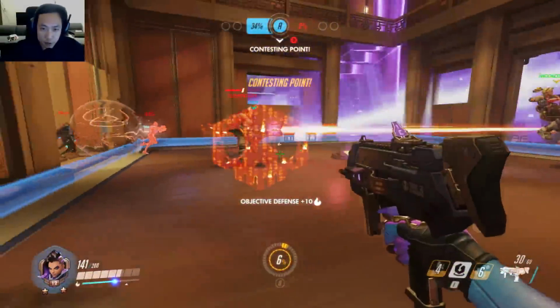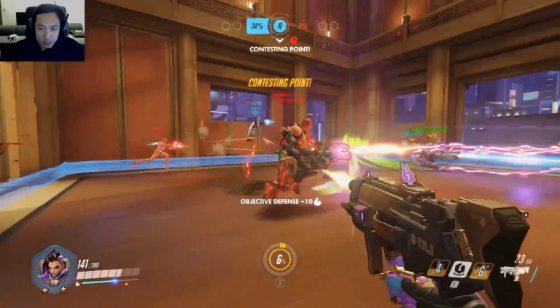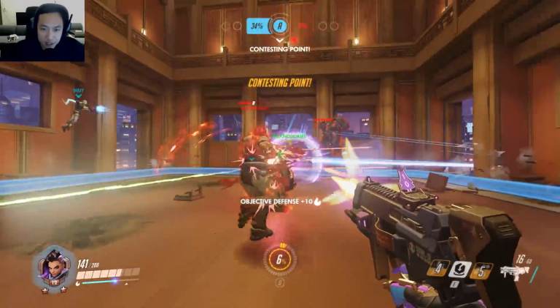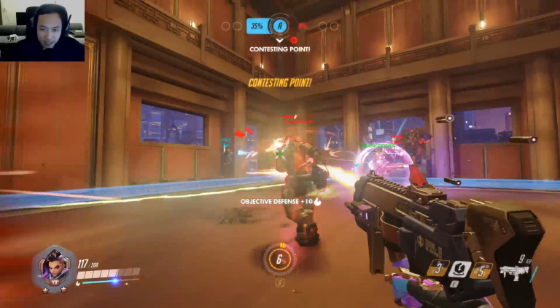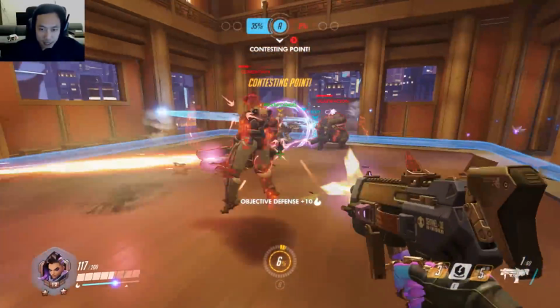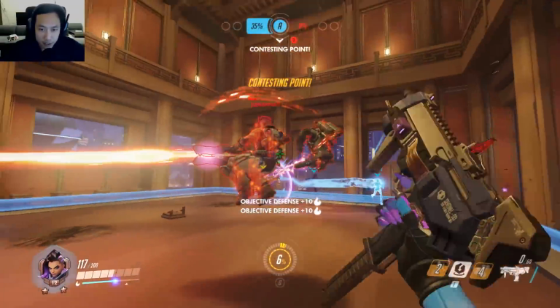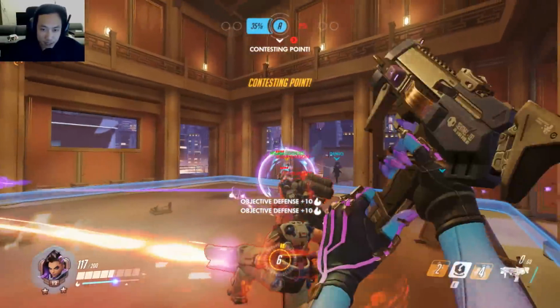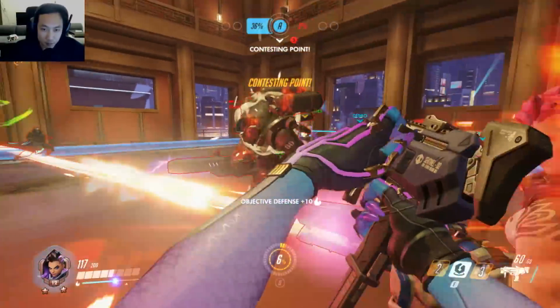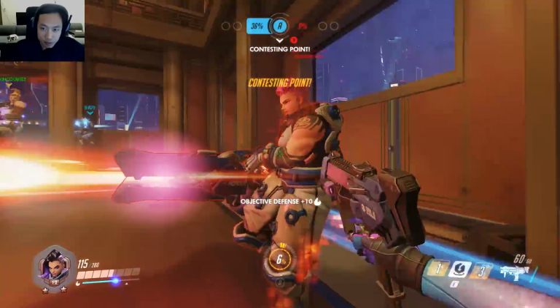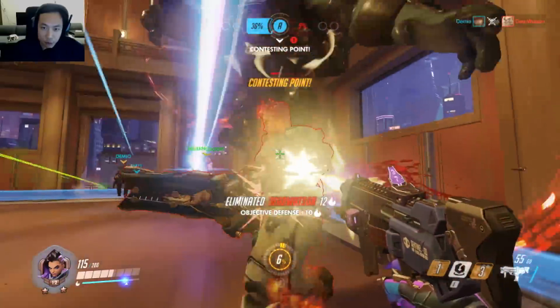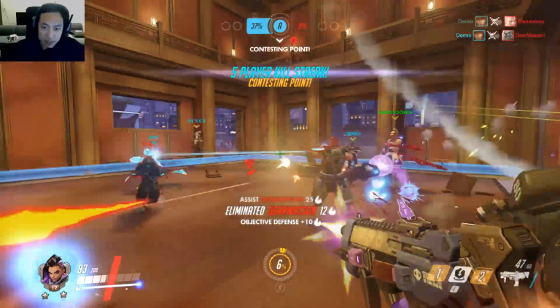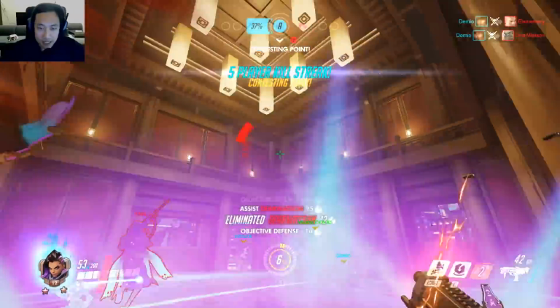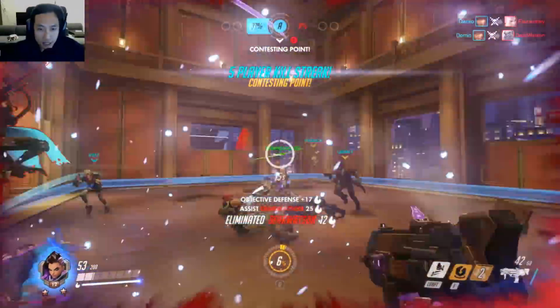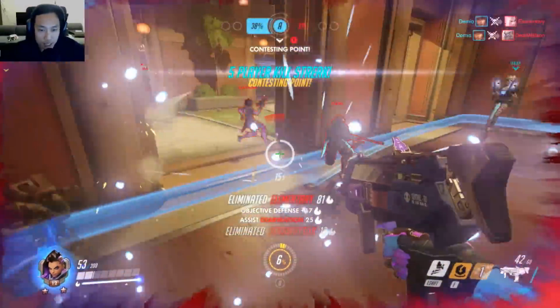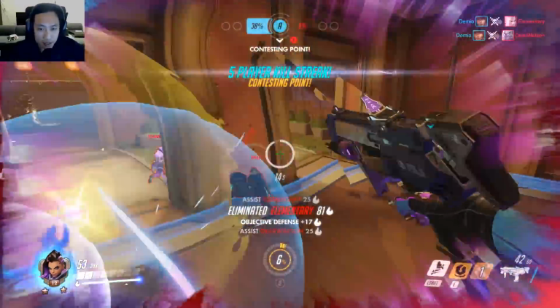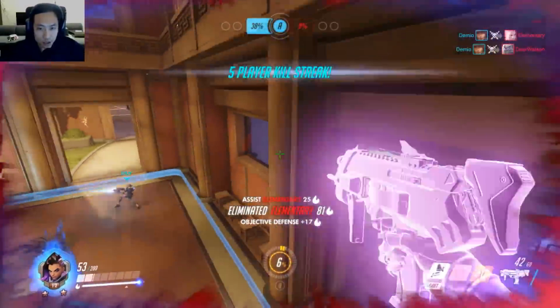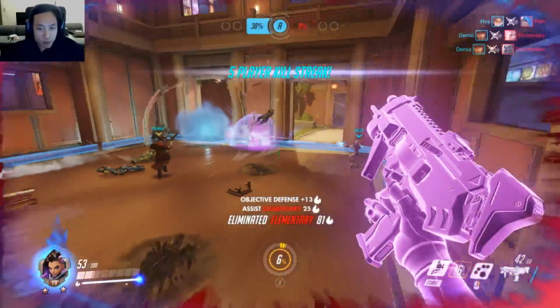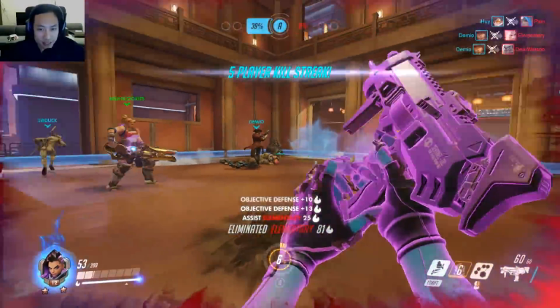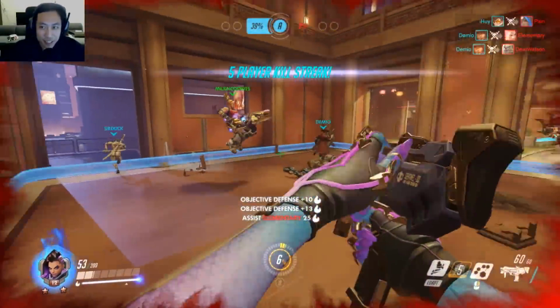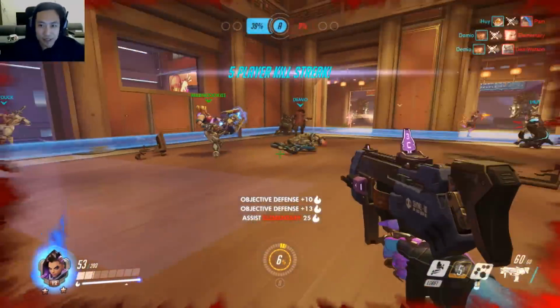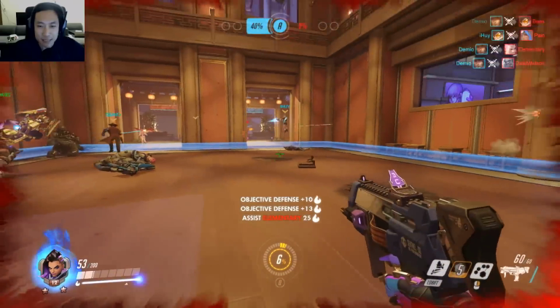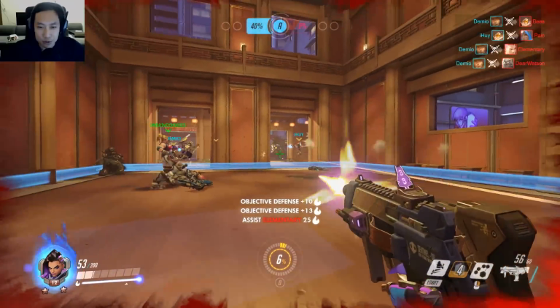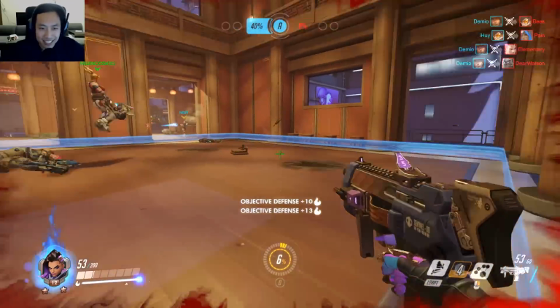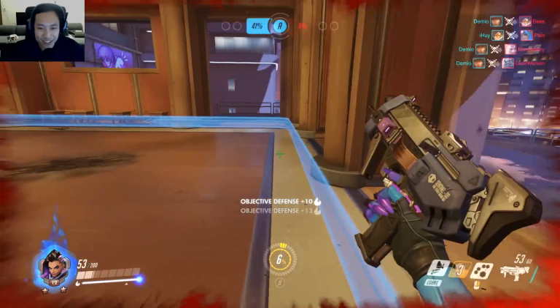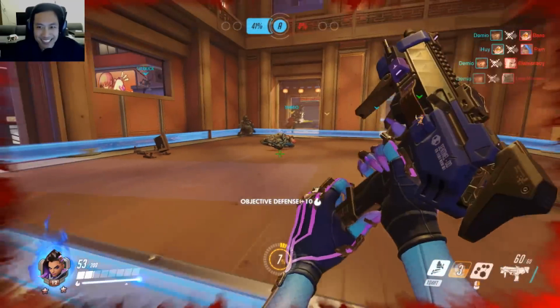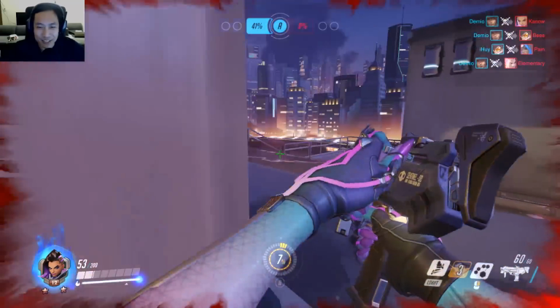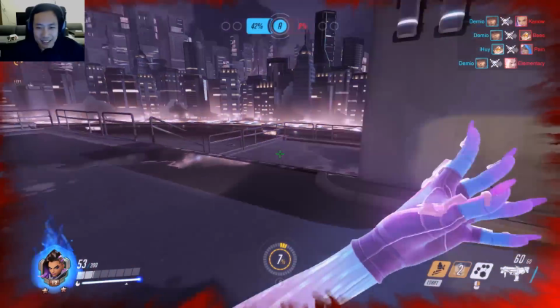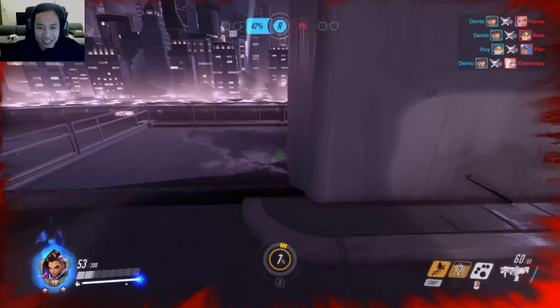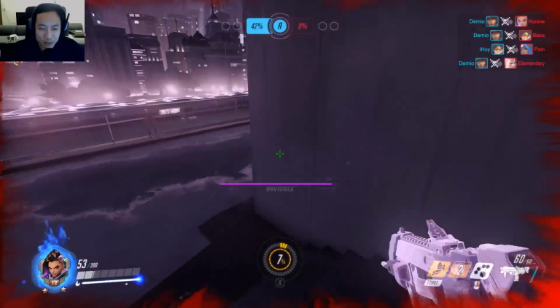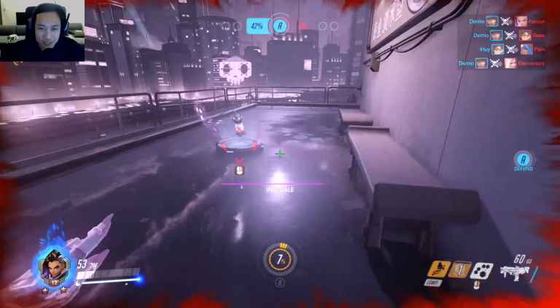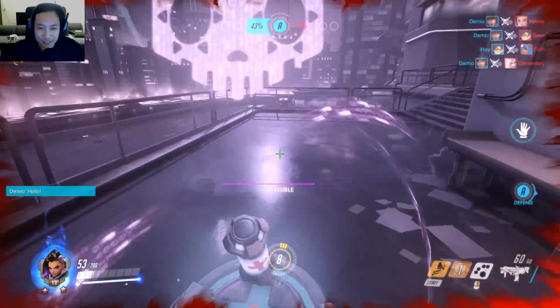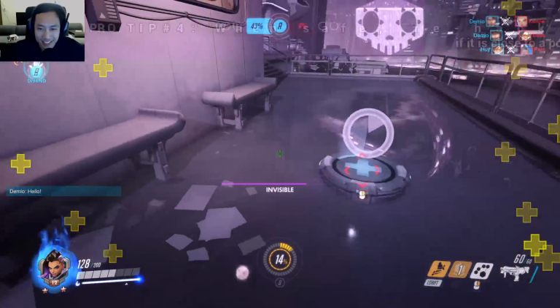I'm going to try to use my ultimate here to make sure everybody gets EMP'd on the point so they have no abilities. Trying to teleport out of there. Even though that was my teammate's ultimate, I was scared — I should have noticed it was blue.